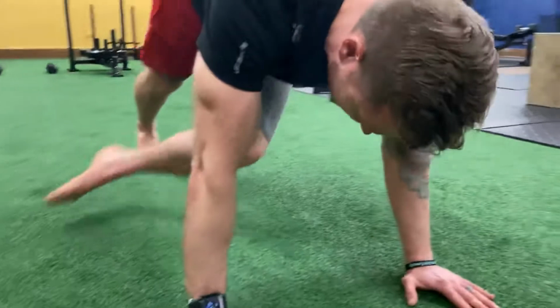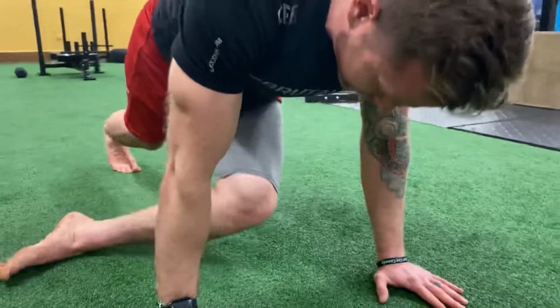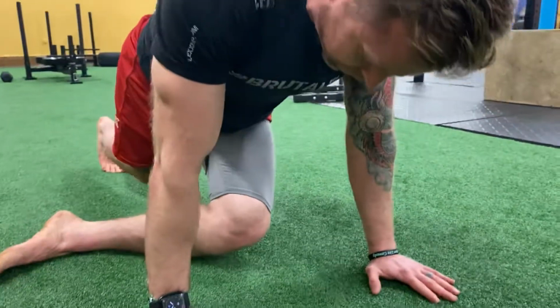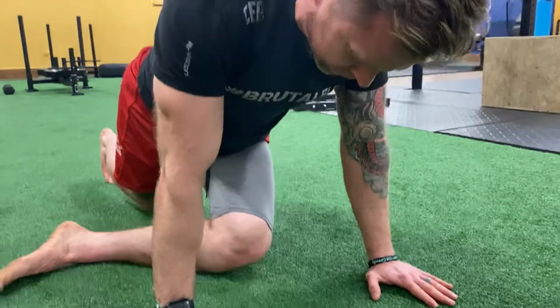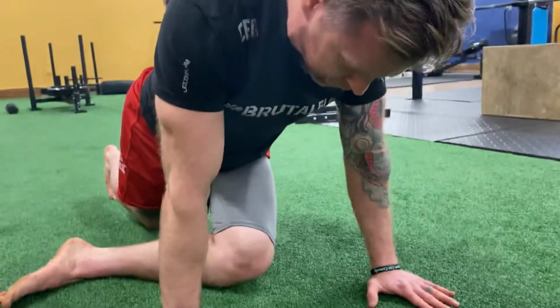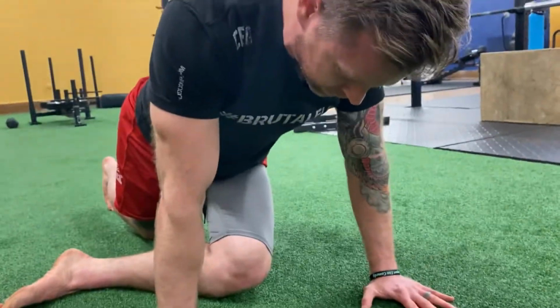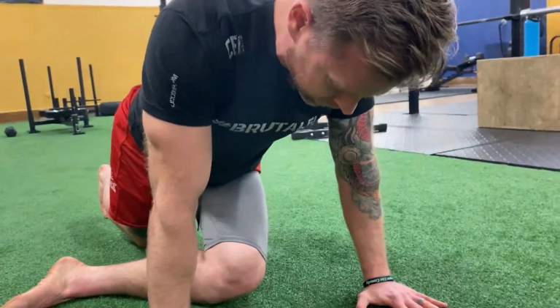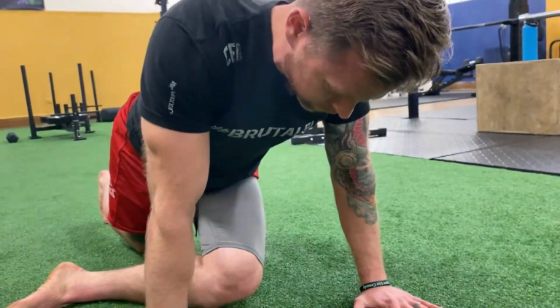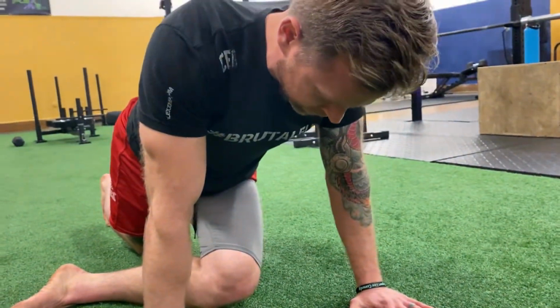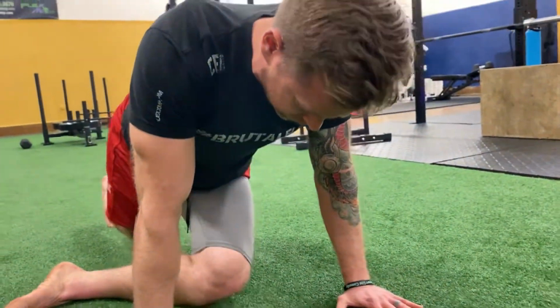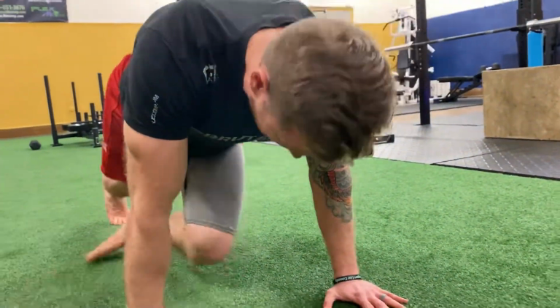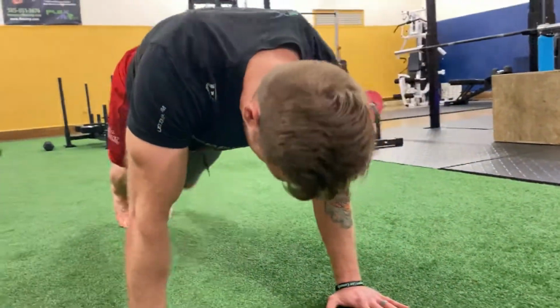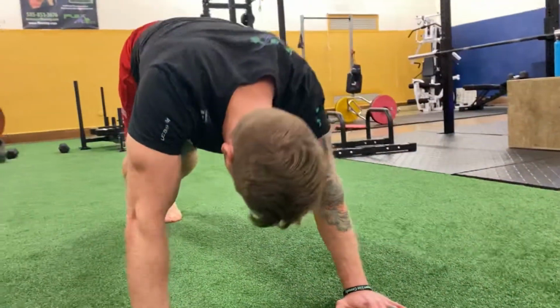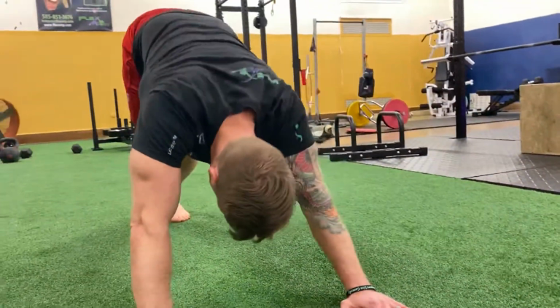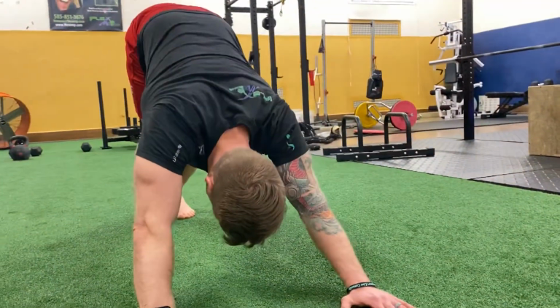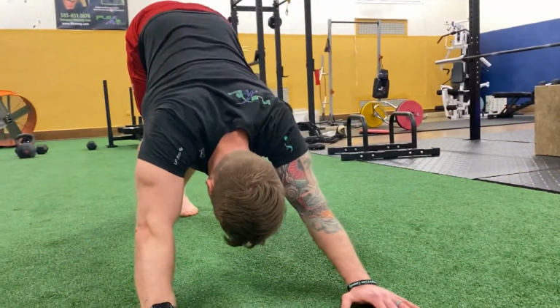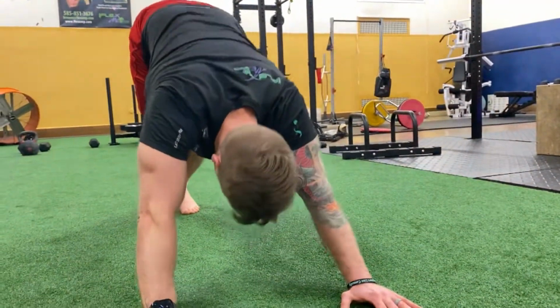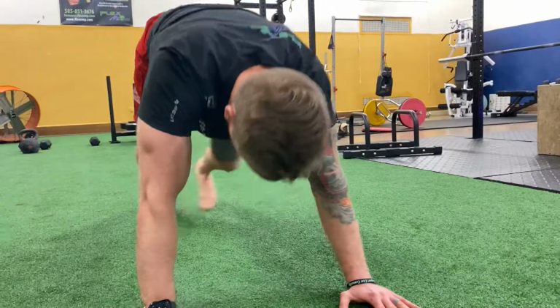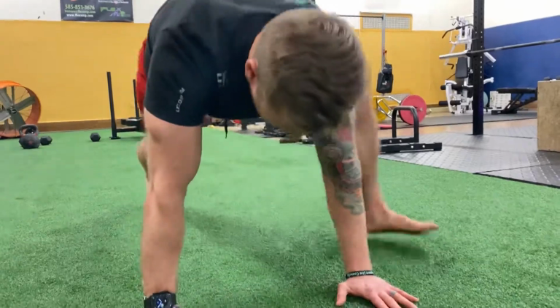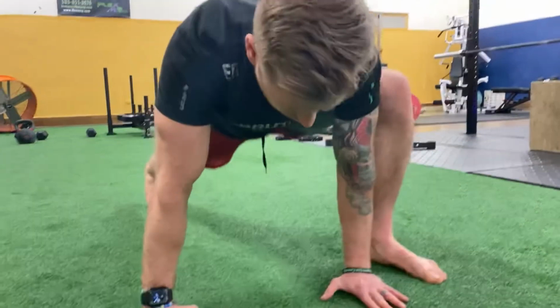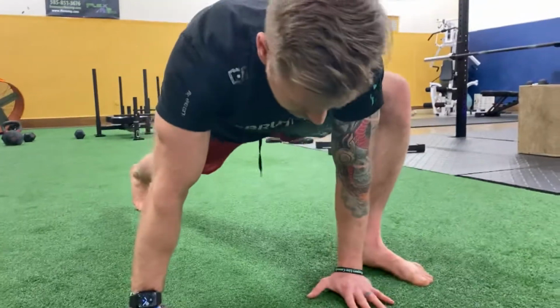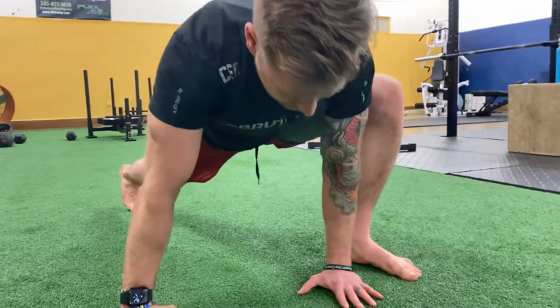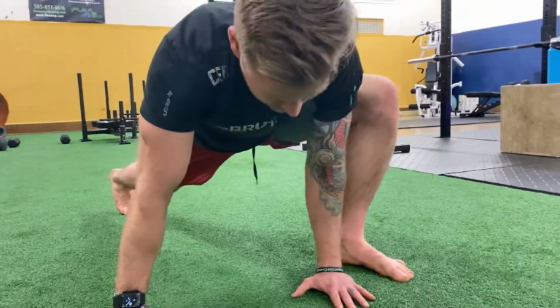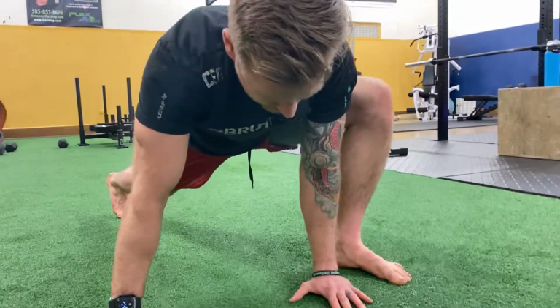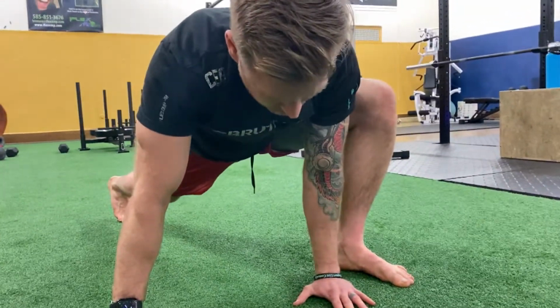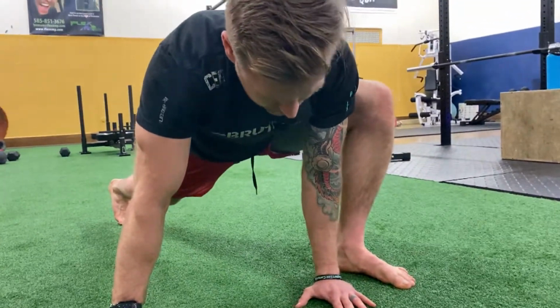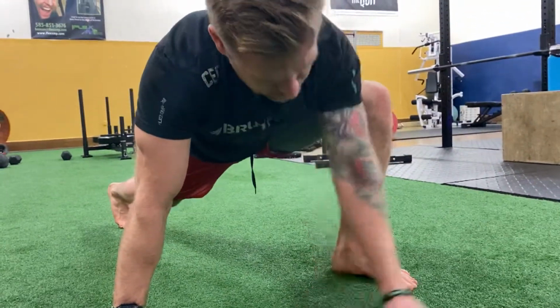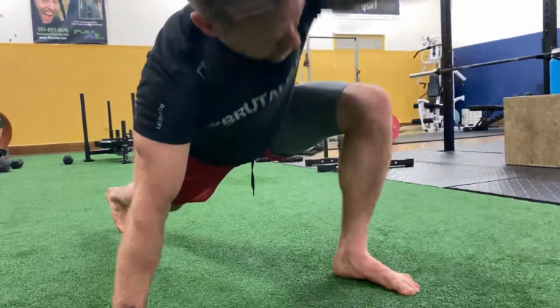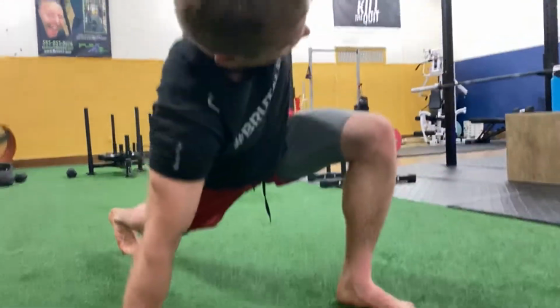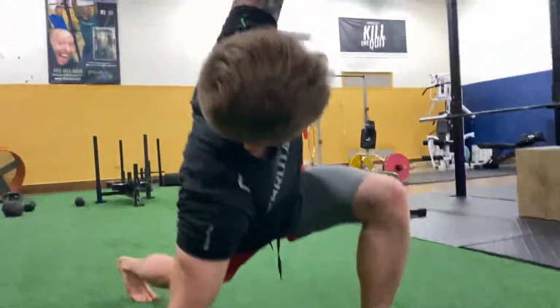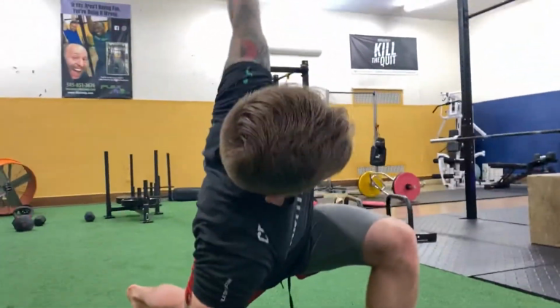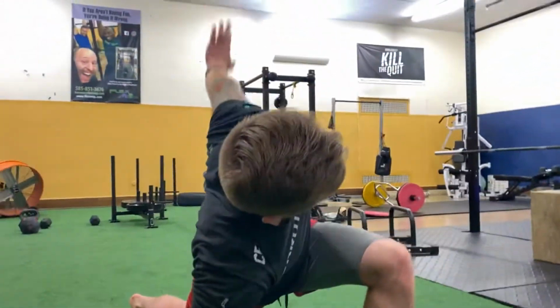Then we're going to come into that pigeon, which you guys know — so downward dog to pigeon. Take that same leg and then we're going up into that runner's stretch. From here, we're just going to go into that reach.